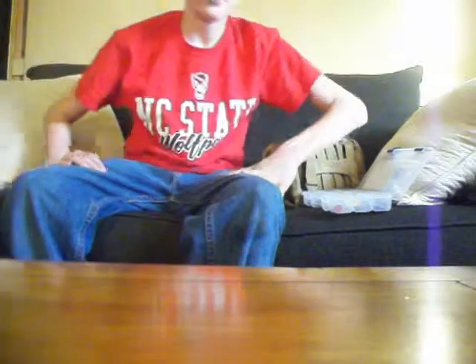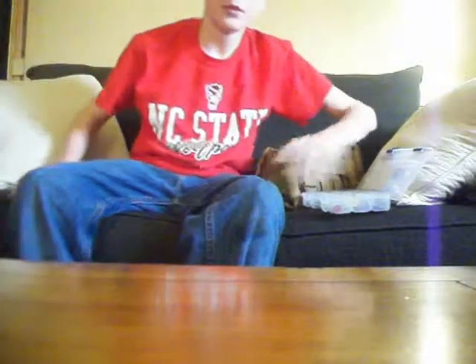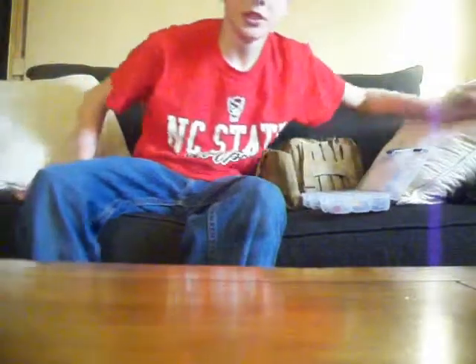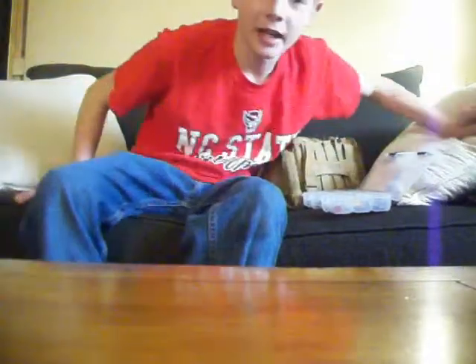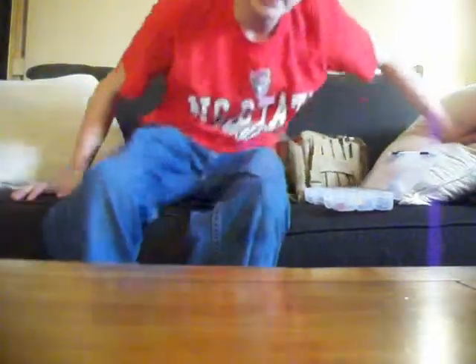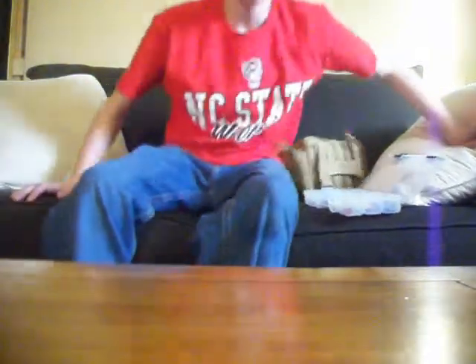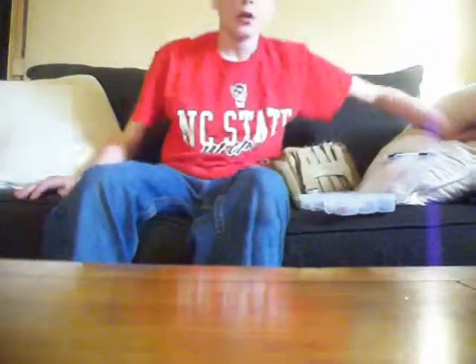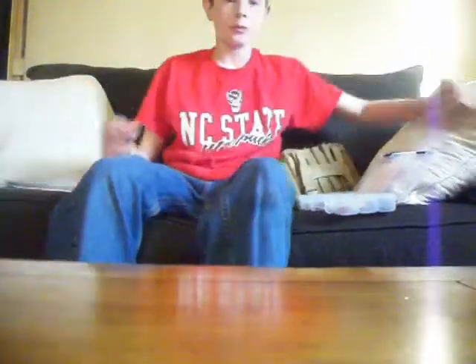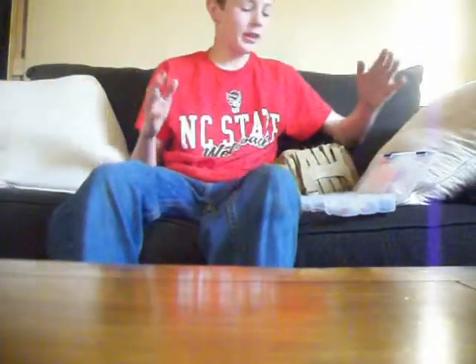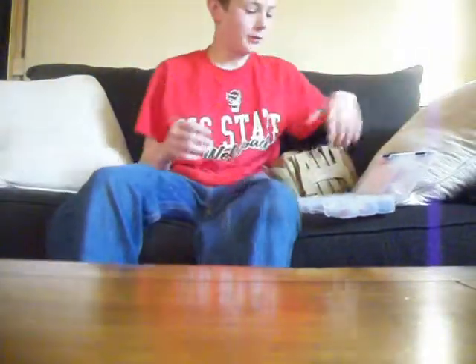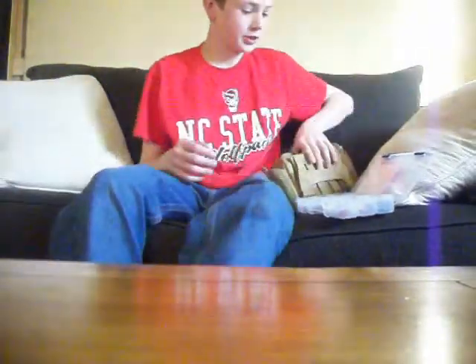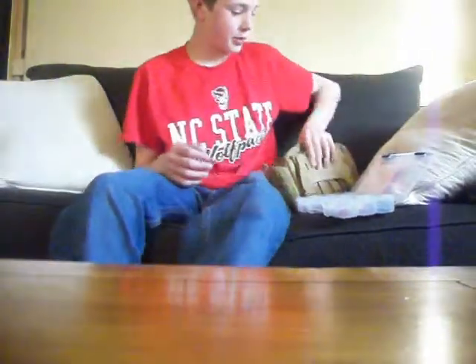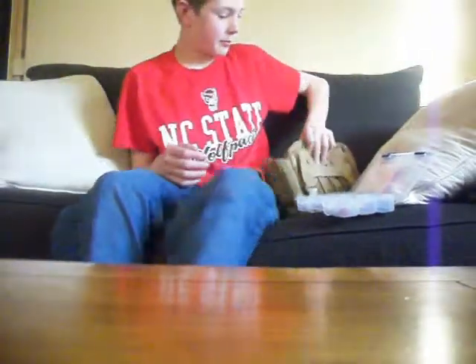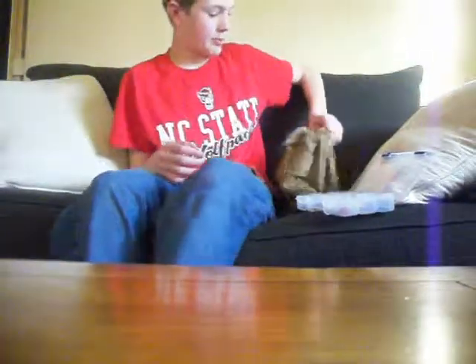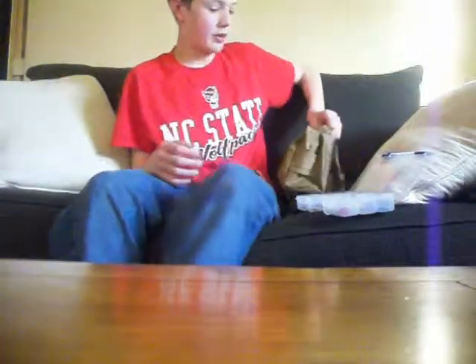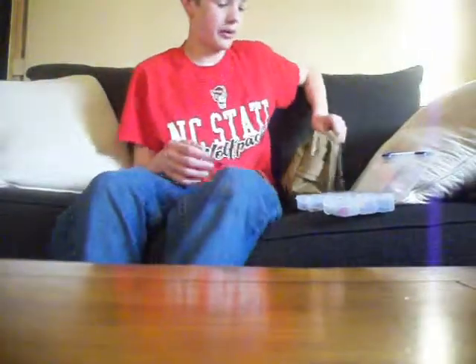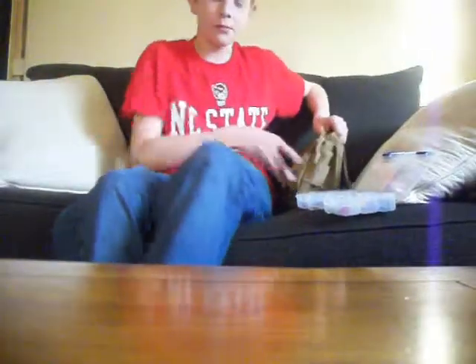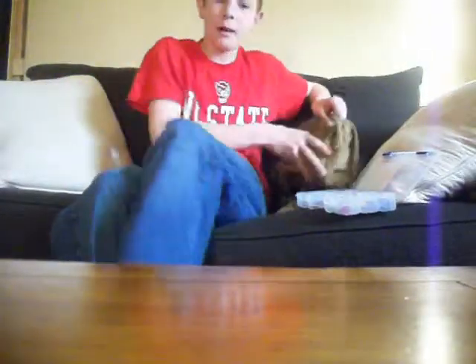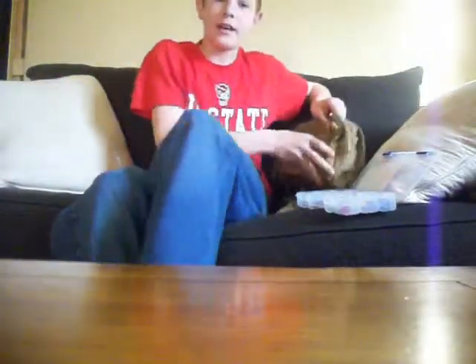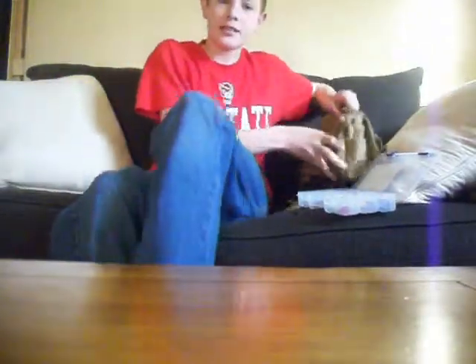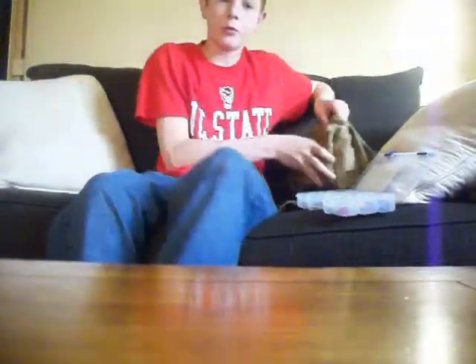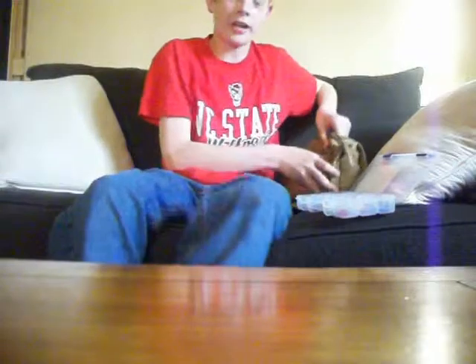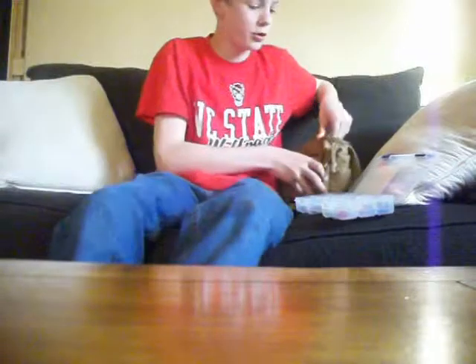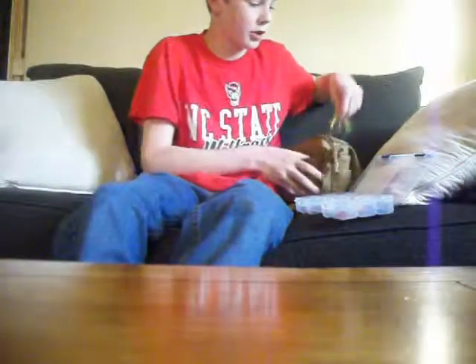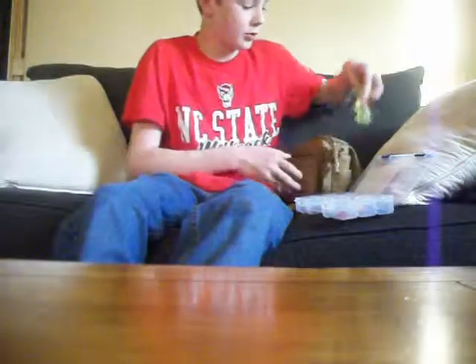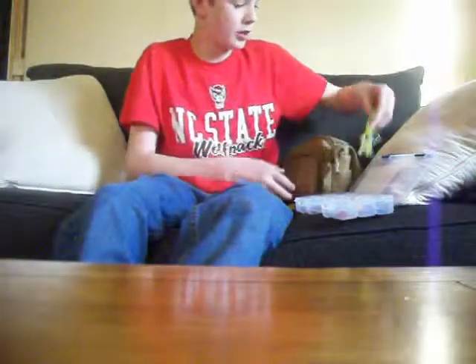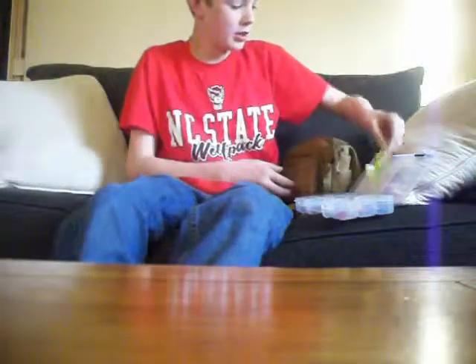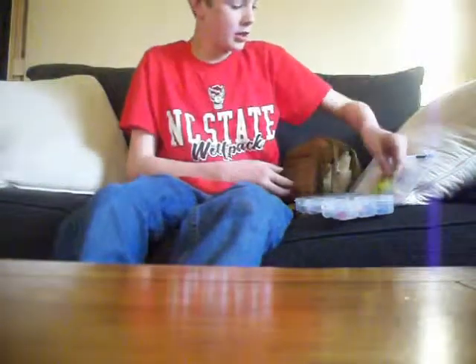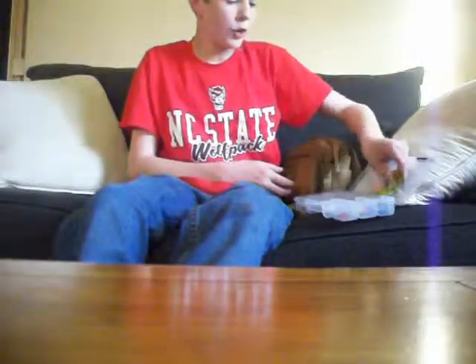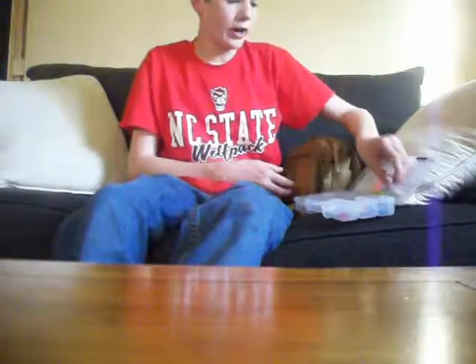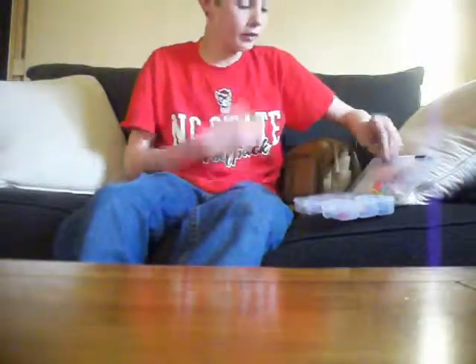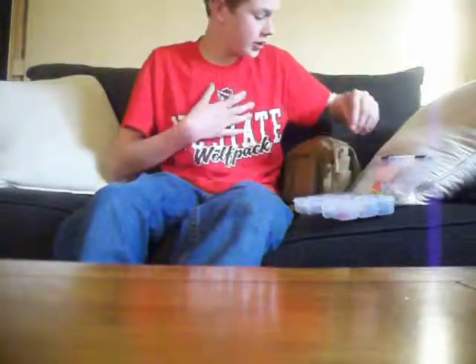What's up guys? Welcome today to my show. I'm going to be talking about some of my baits and what I use when I go fish.